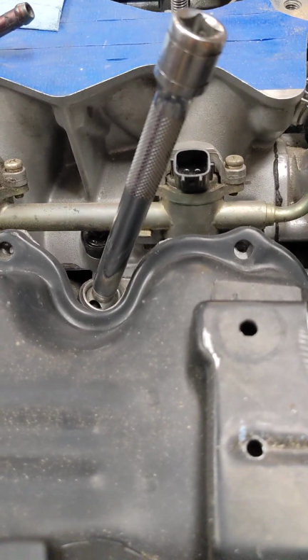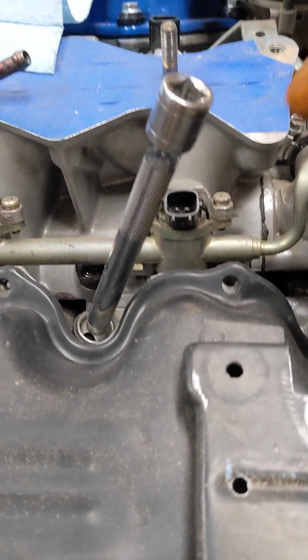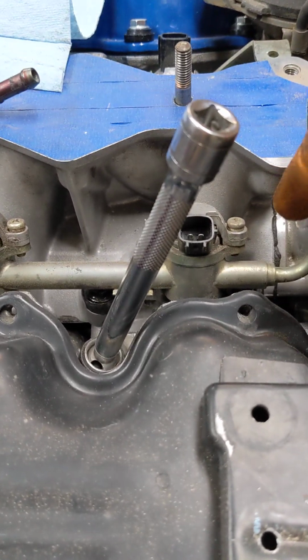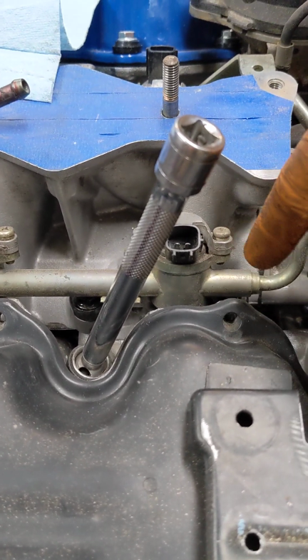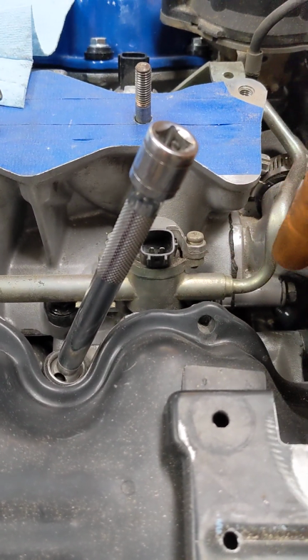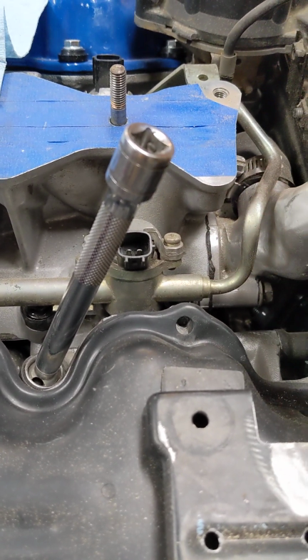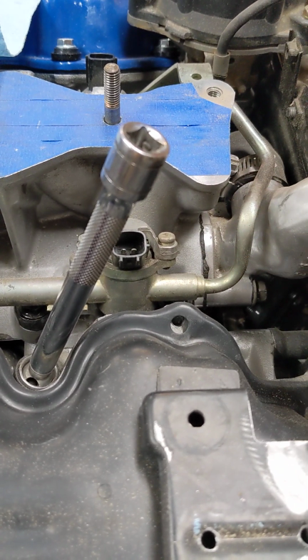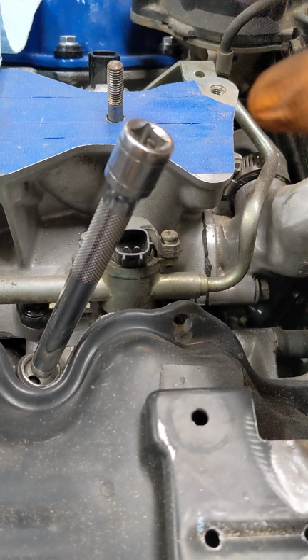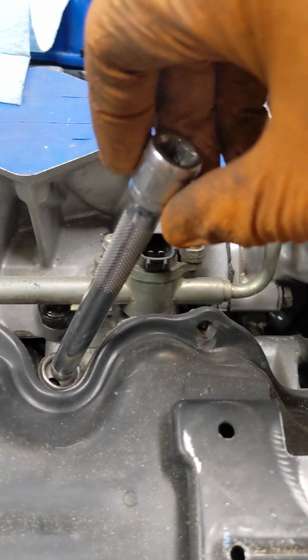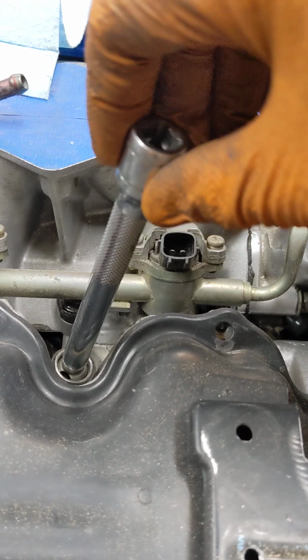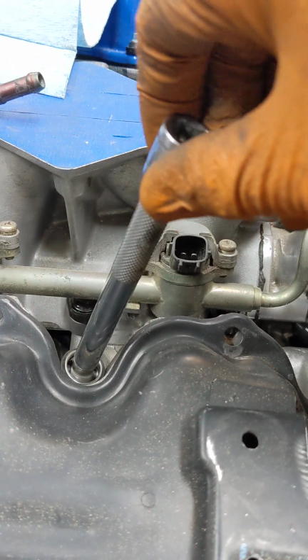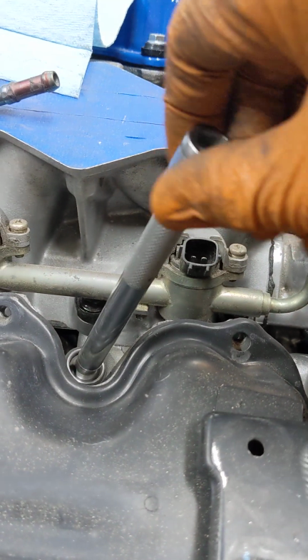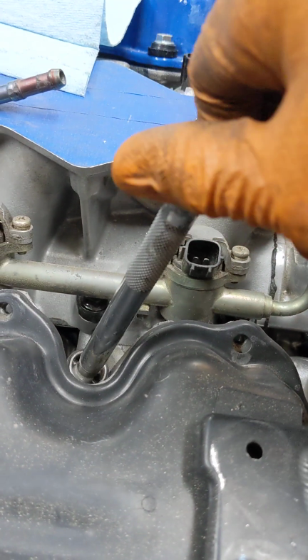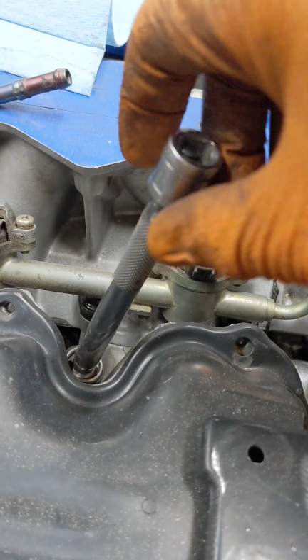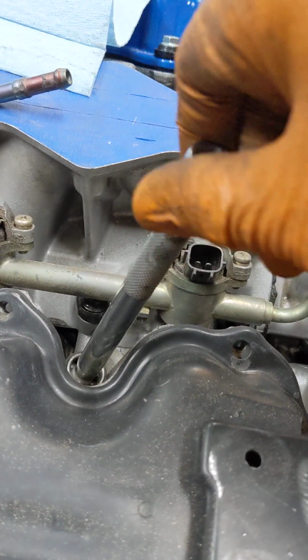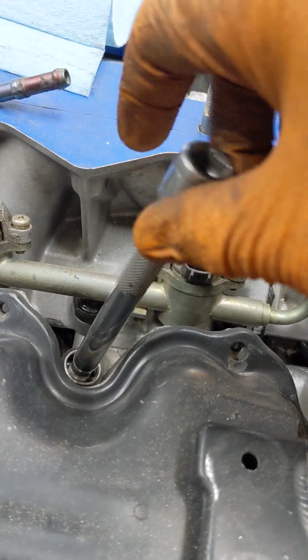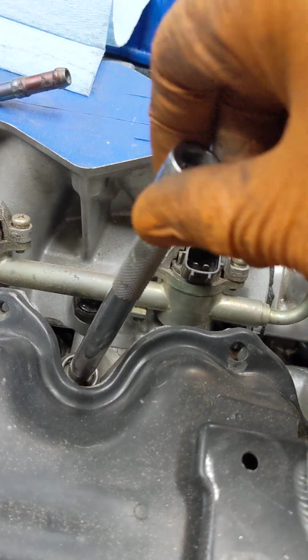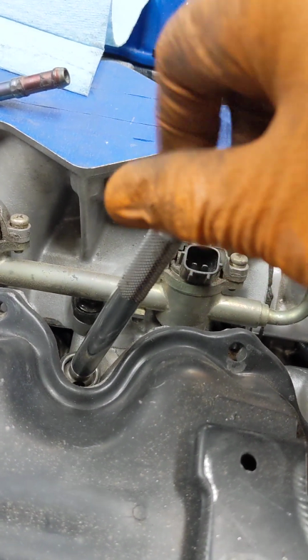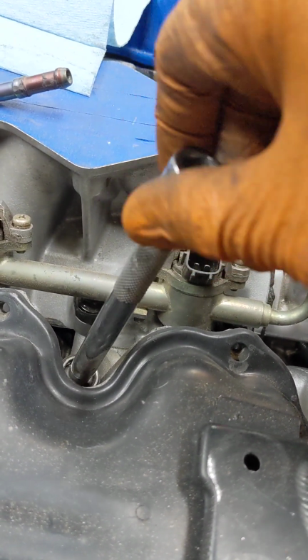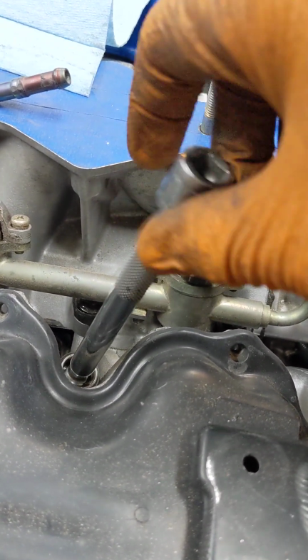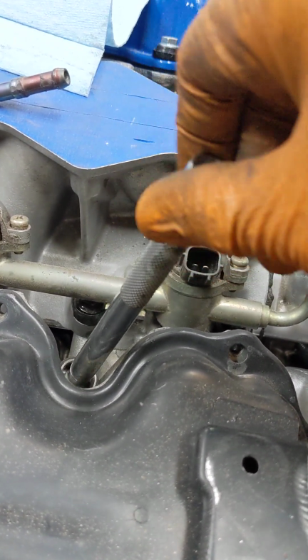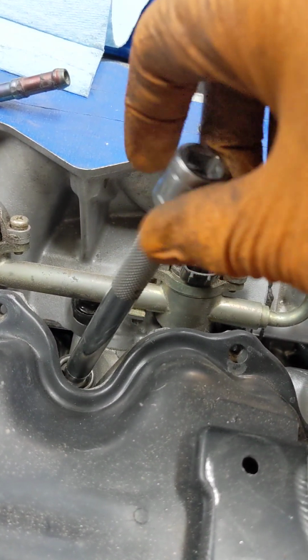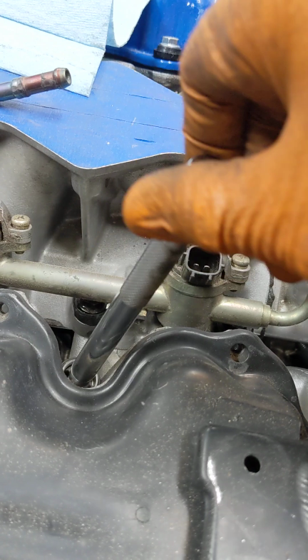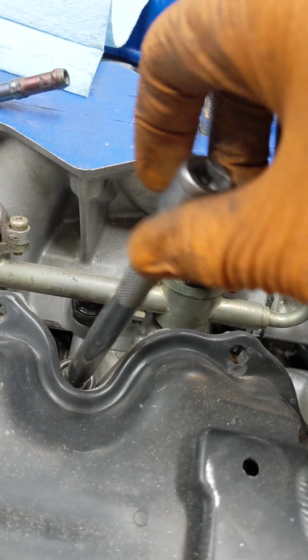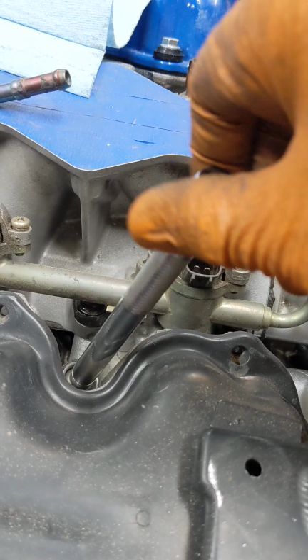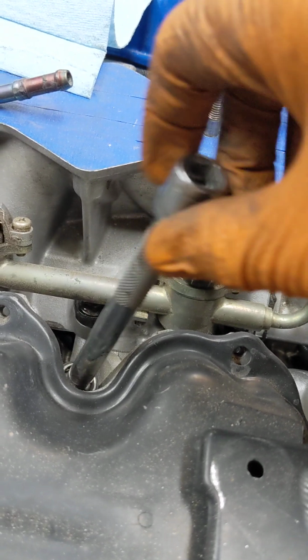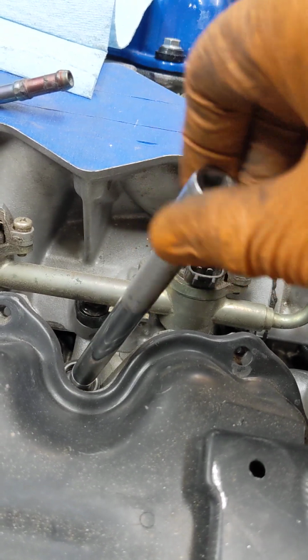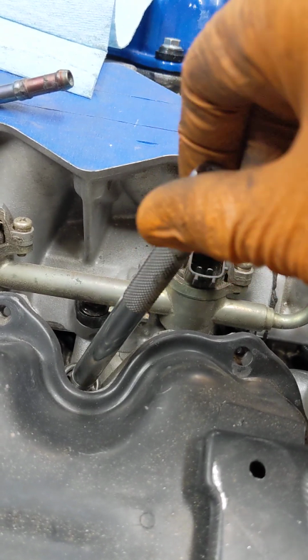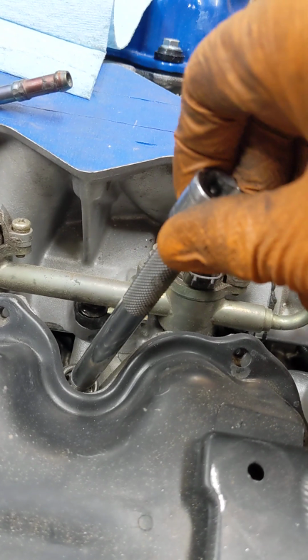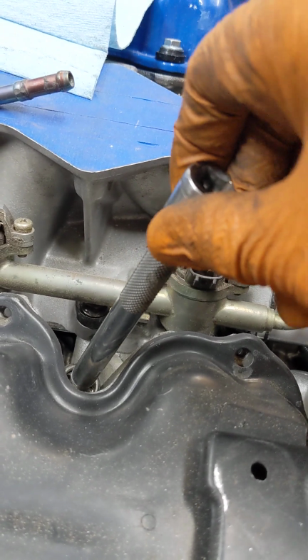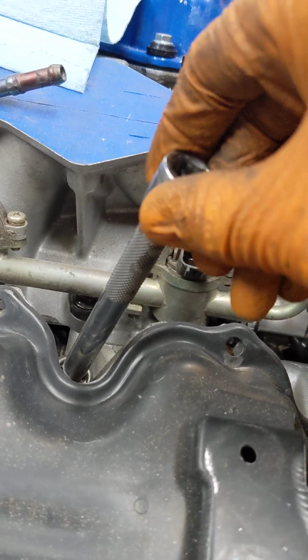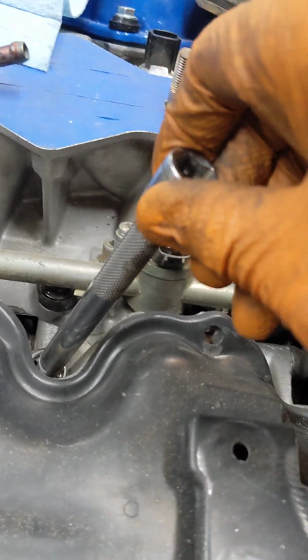On this bank, I want all the ground straps facing the radiator, so I'm going to turn this until it's hand tight, and then I'm going to see if my ground strap goes between half and three-quarters of a turn.